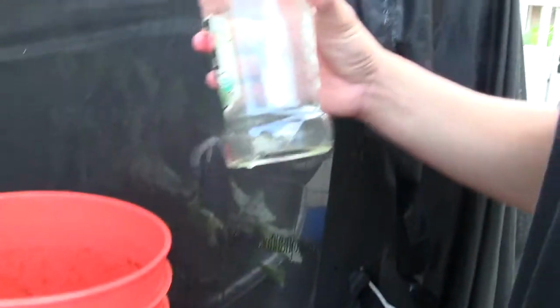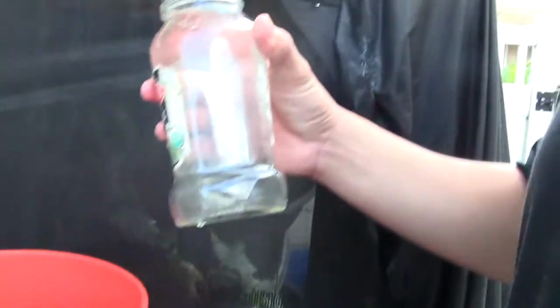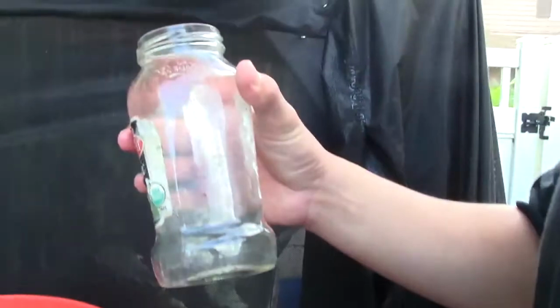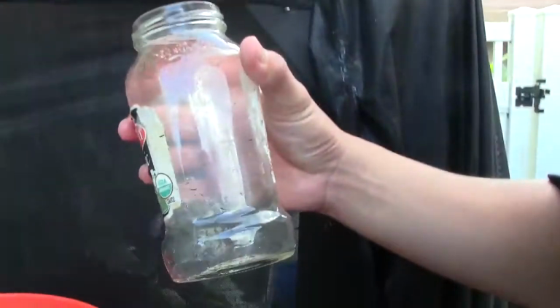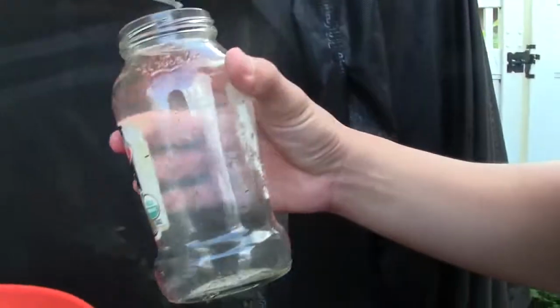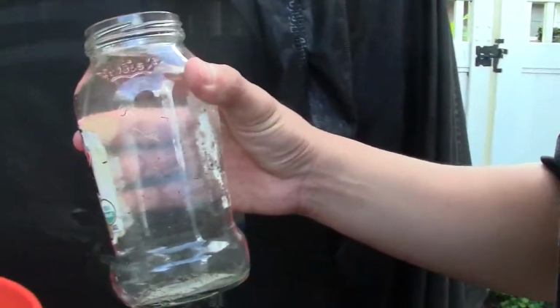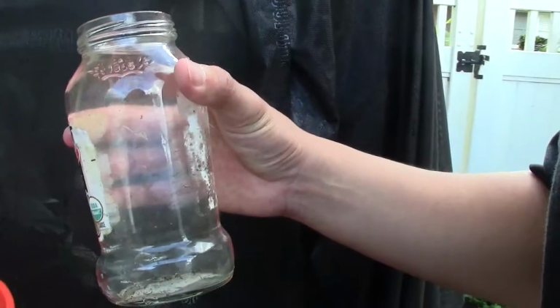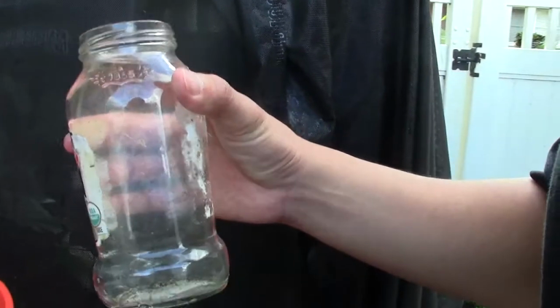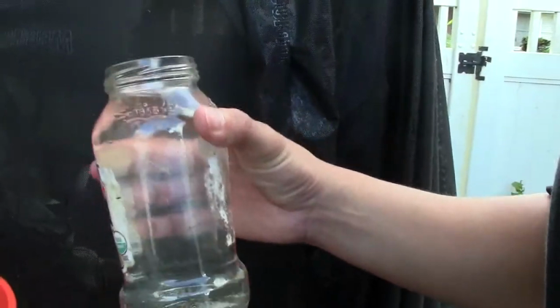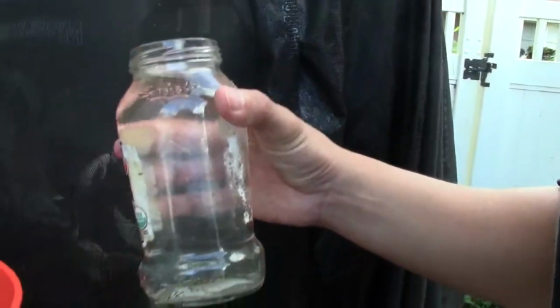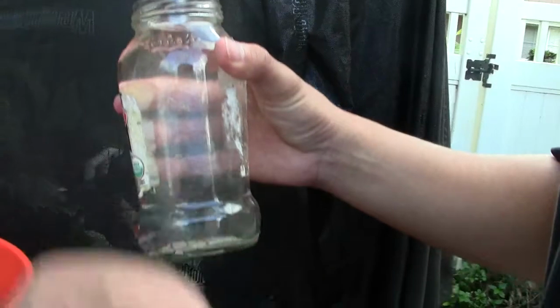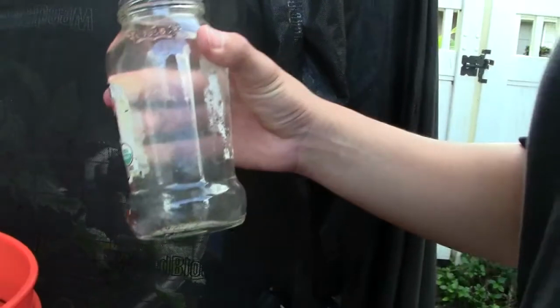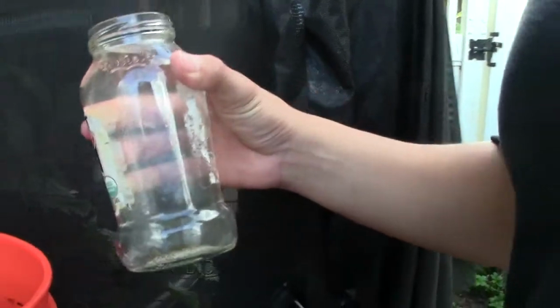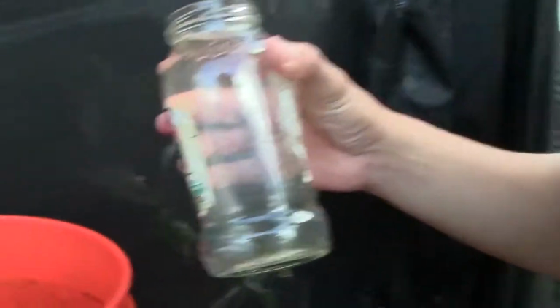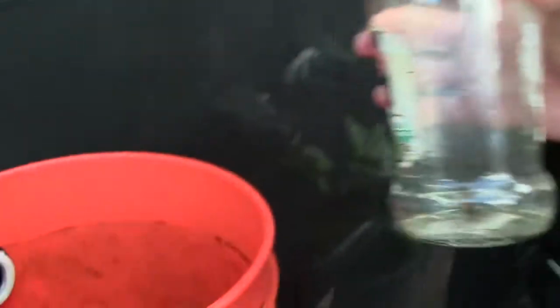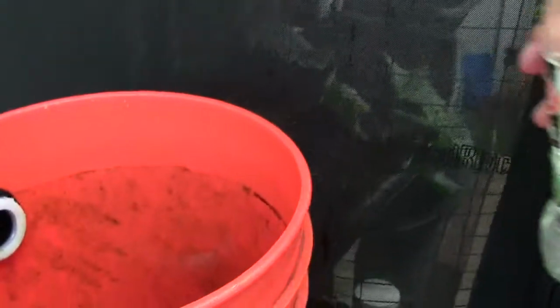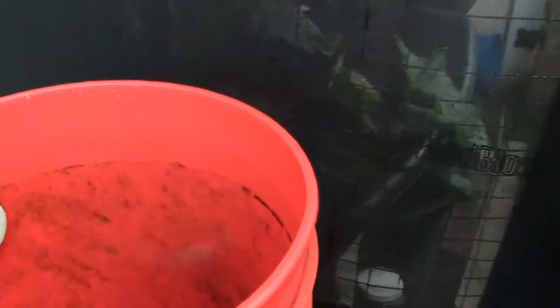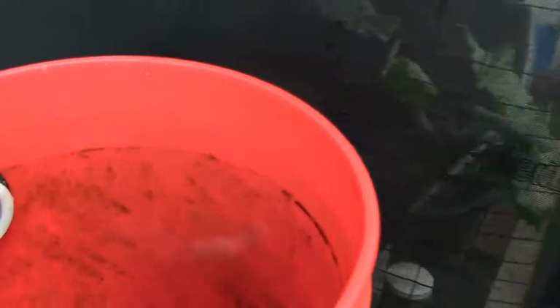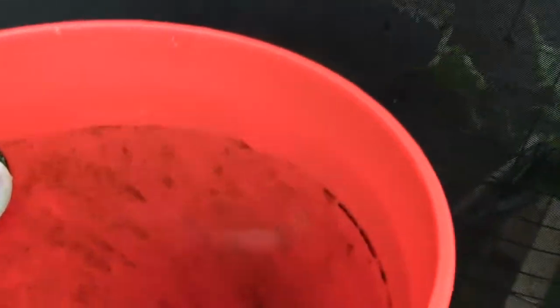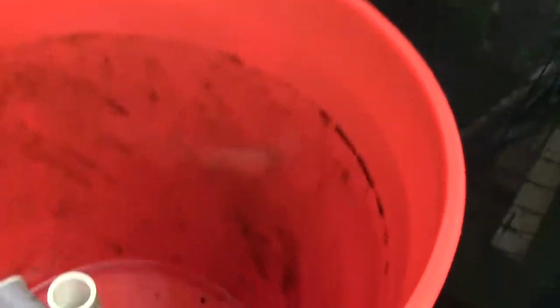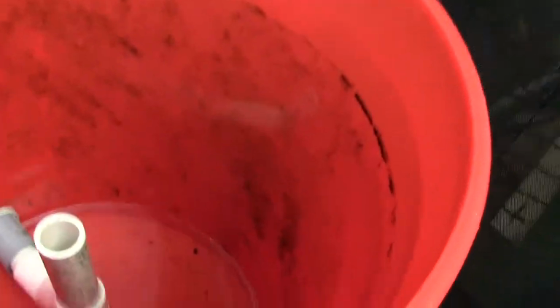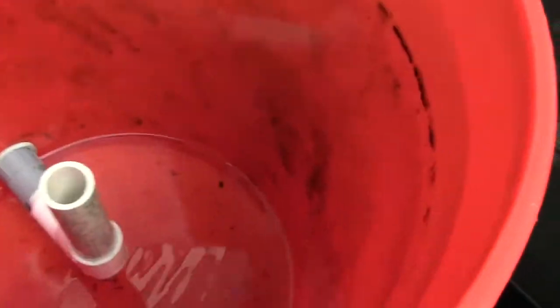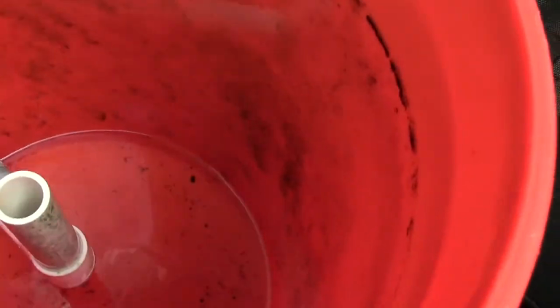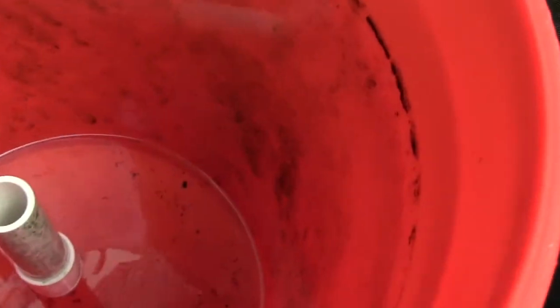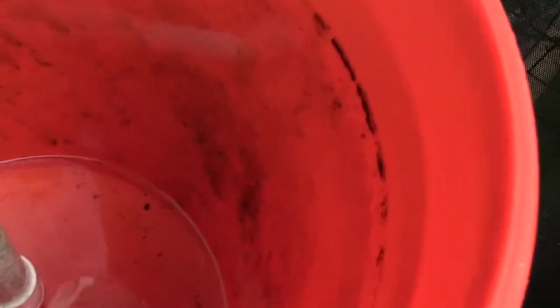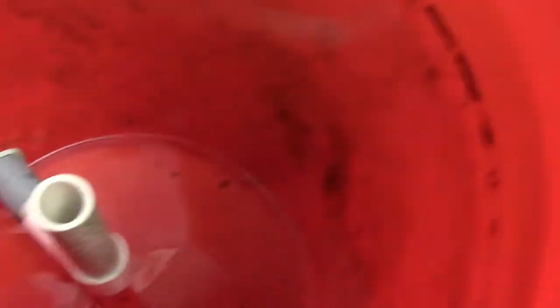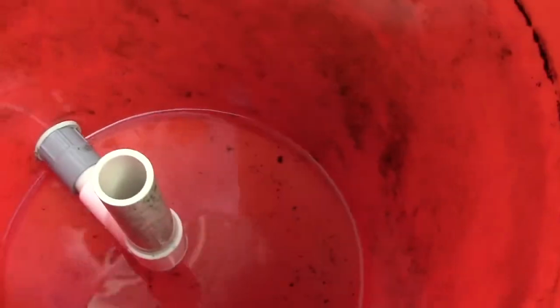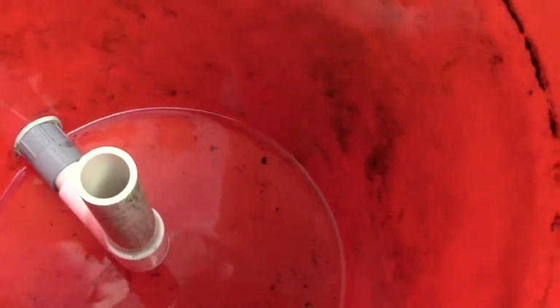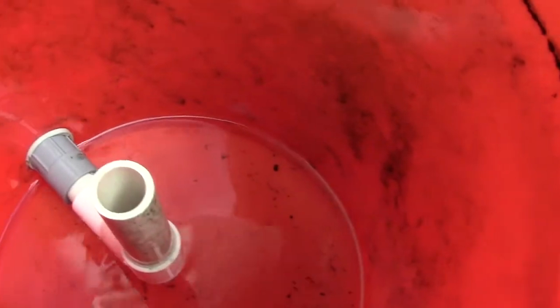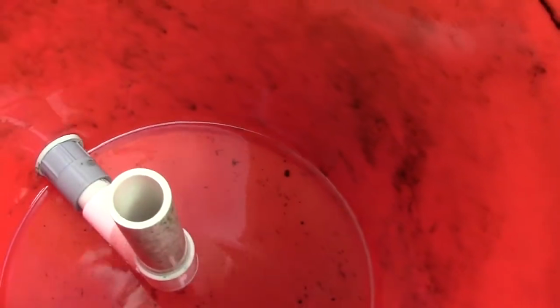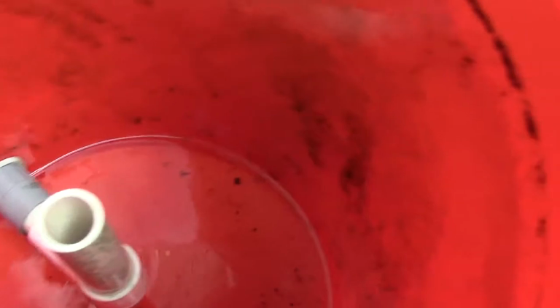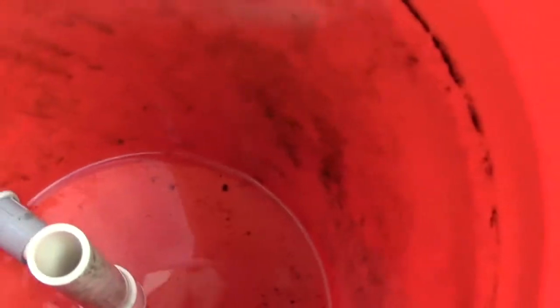I would say it's still dirty, but if you look inside, it's way better than before. At least you can see the bottom now.